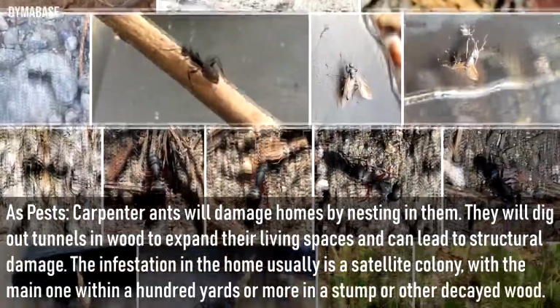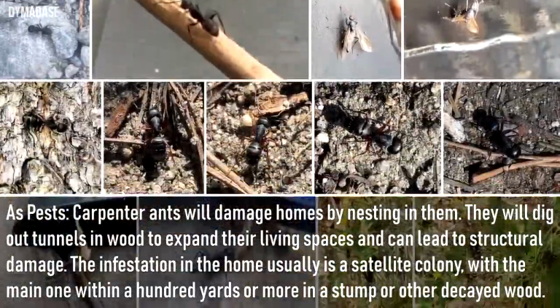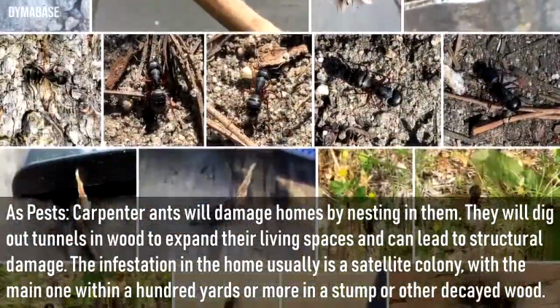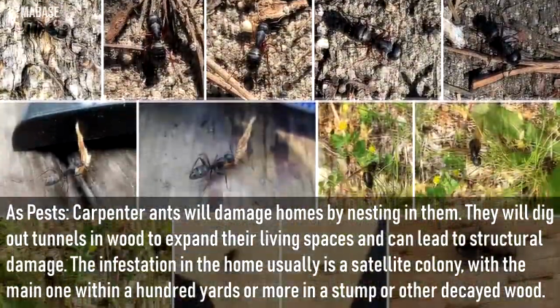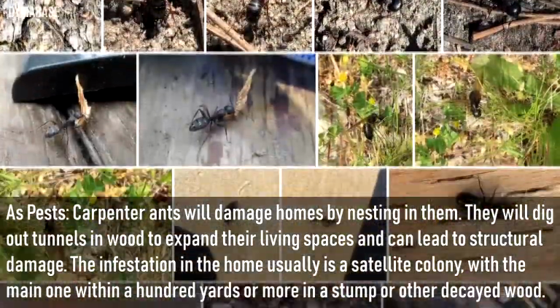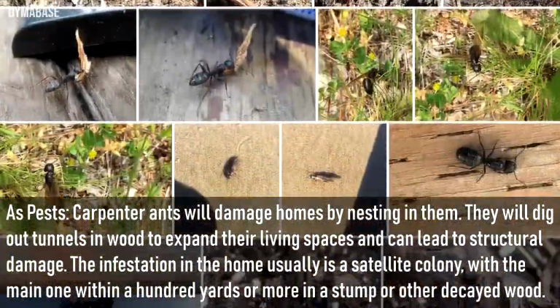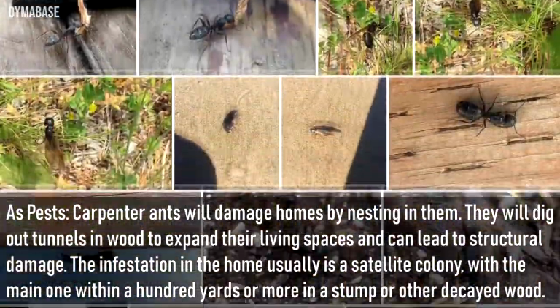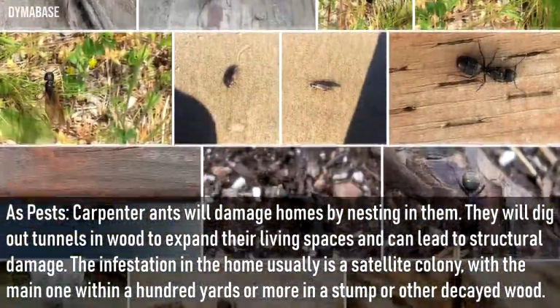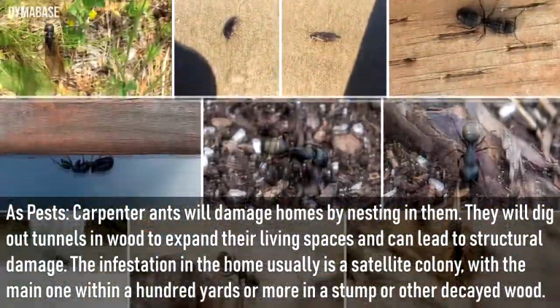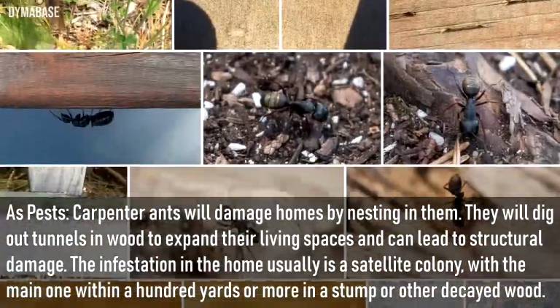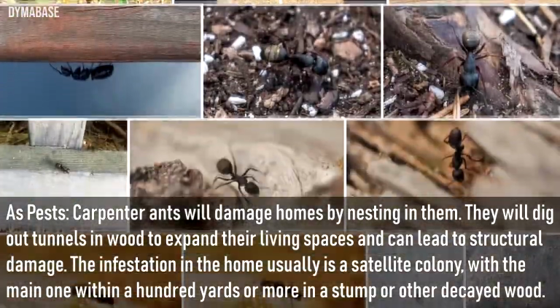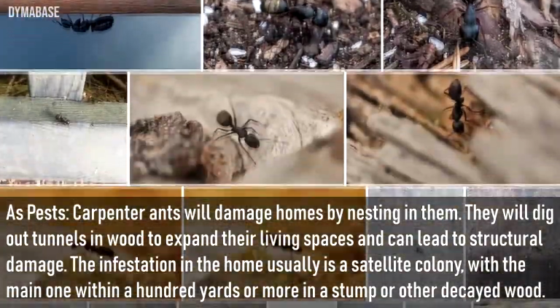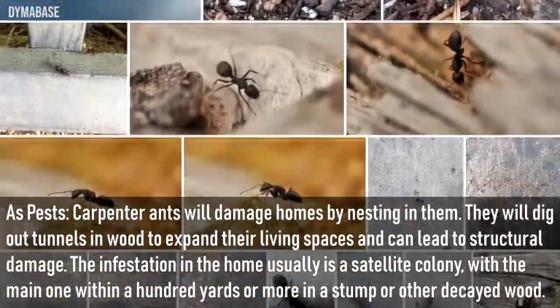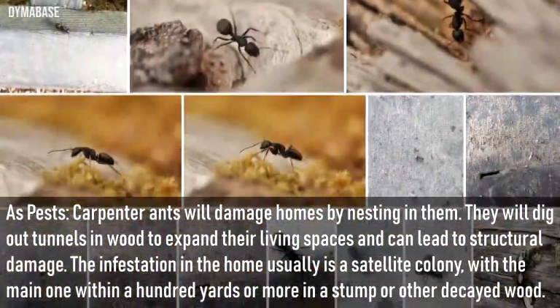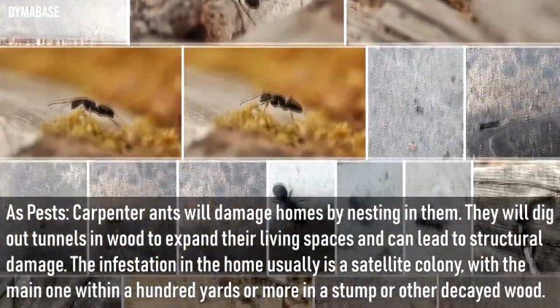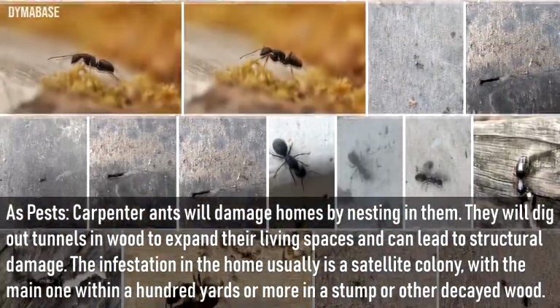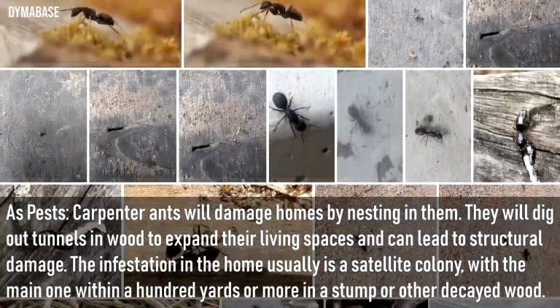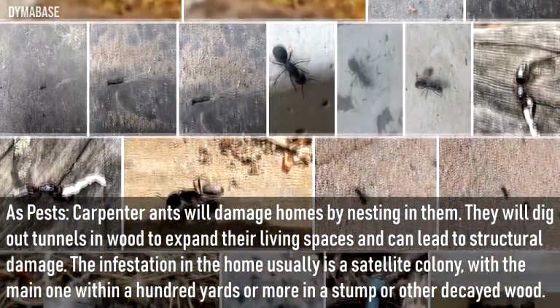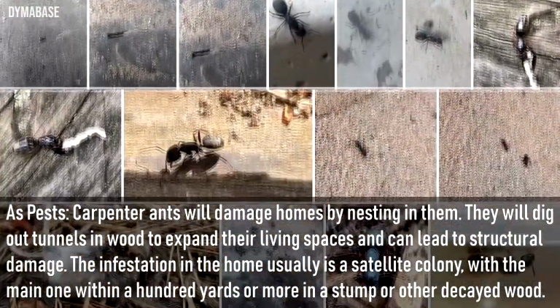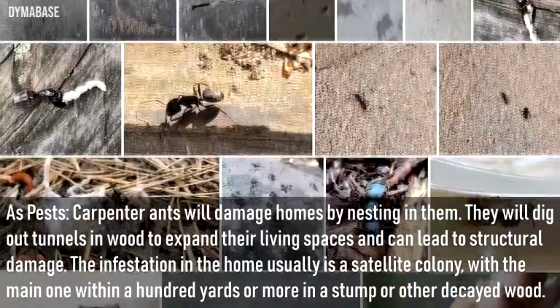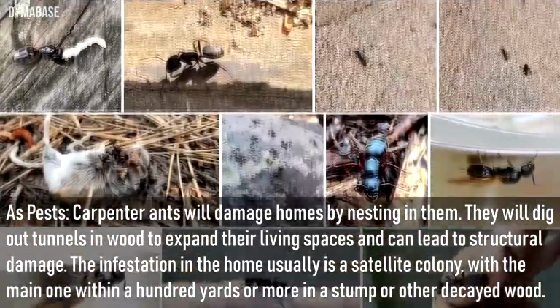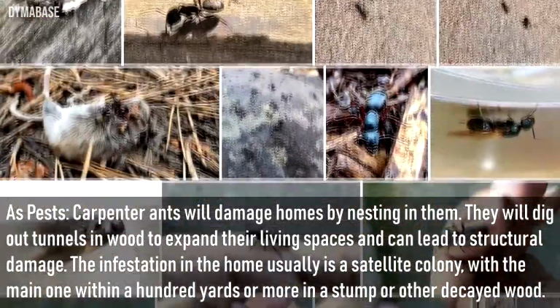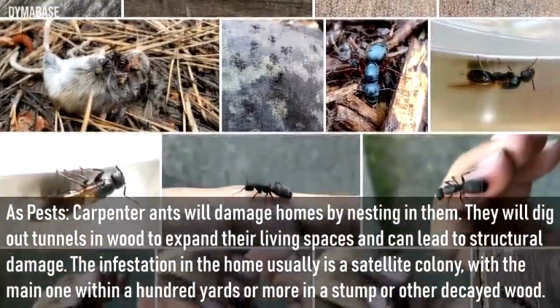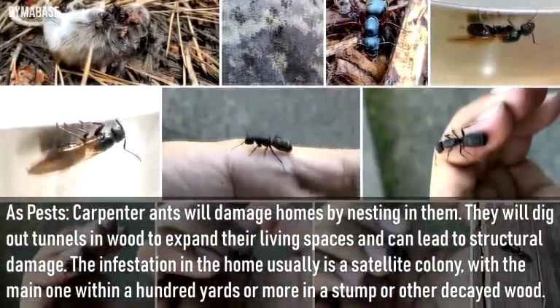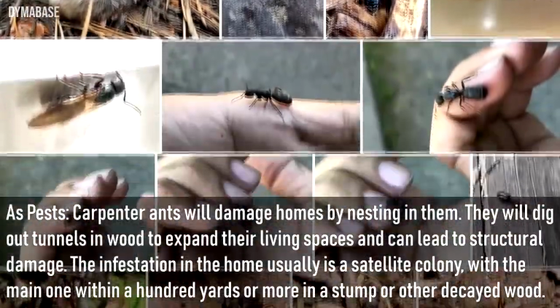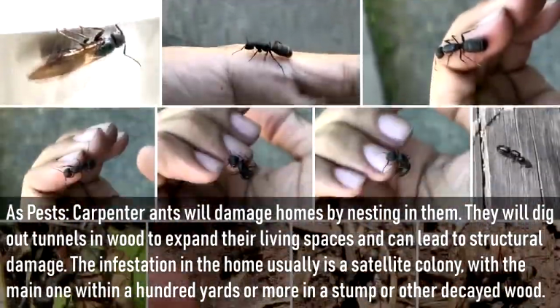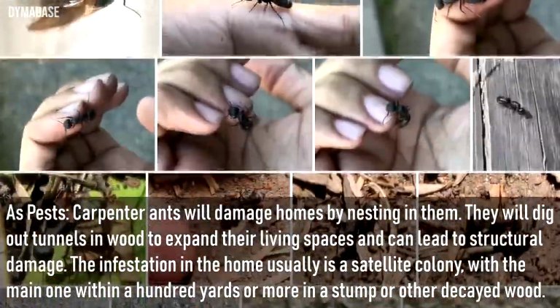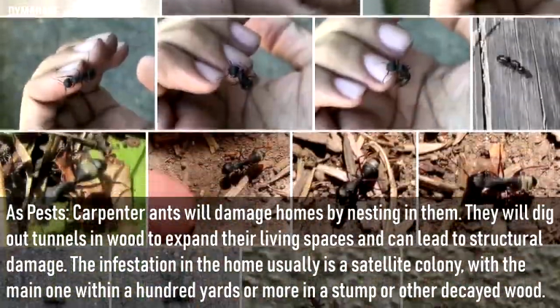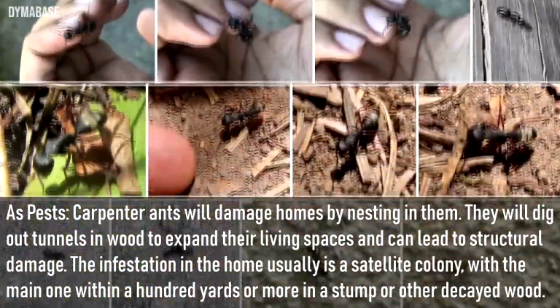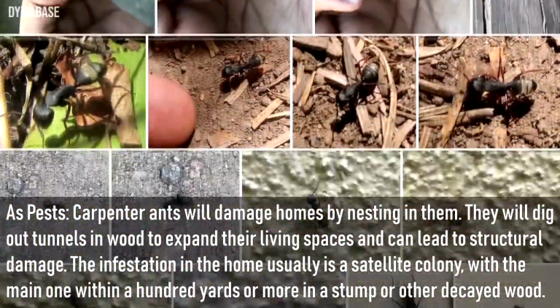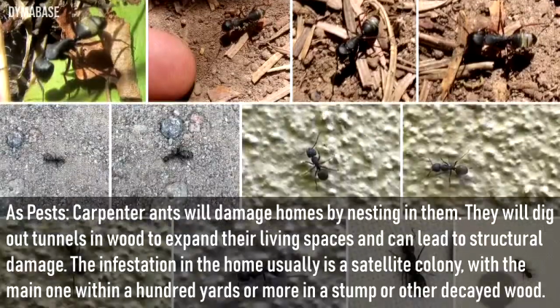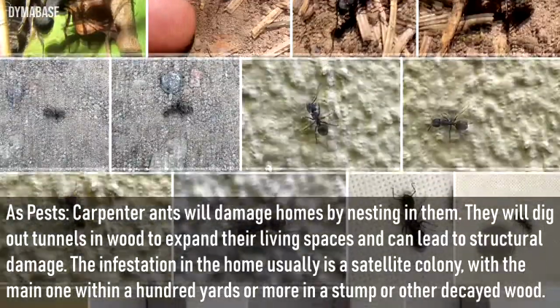As pests, carpenter ants will damage homes by nesting in them. They will dig out tunnels in wood to expand their living spaces, which can lead to structural damage. The infestation in the home is usually a satellite colony, with the main colony within 100 yards or more in a stump or other decayed wood.